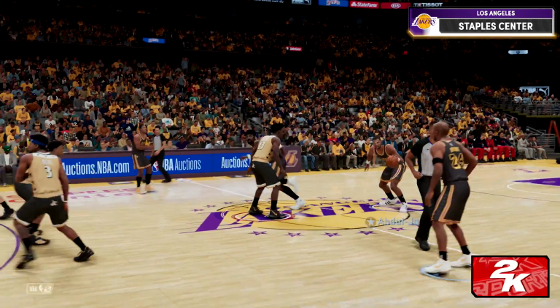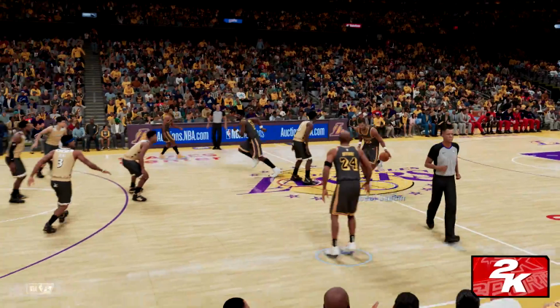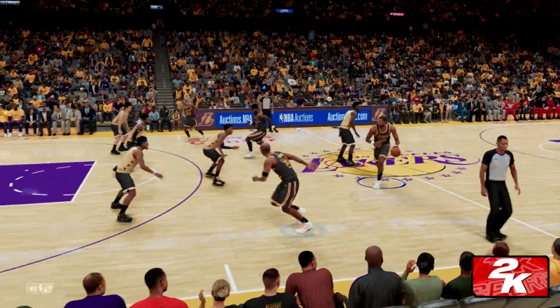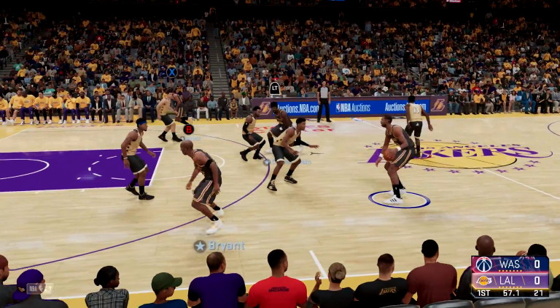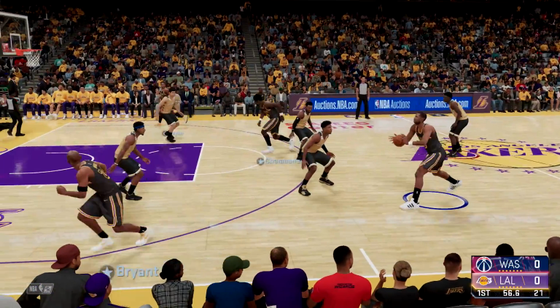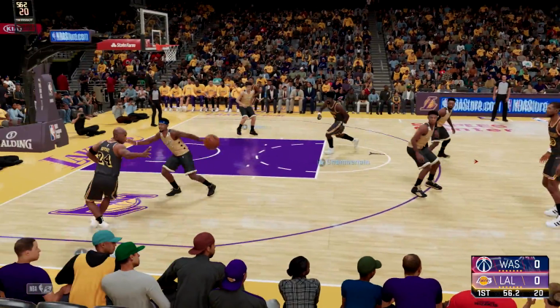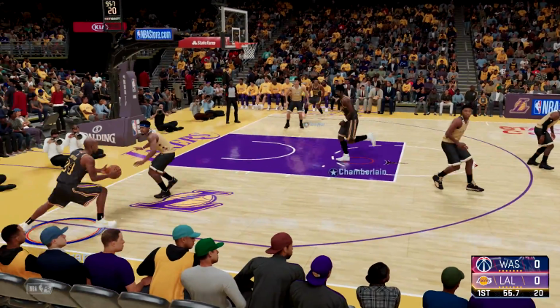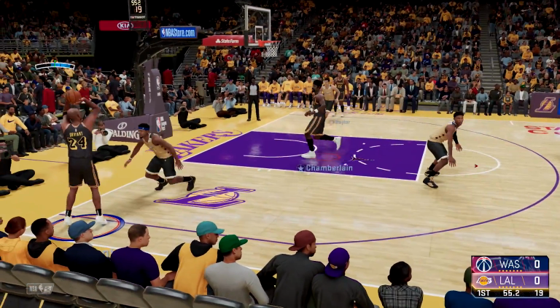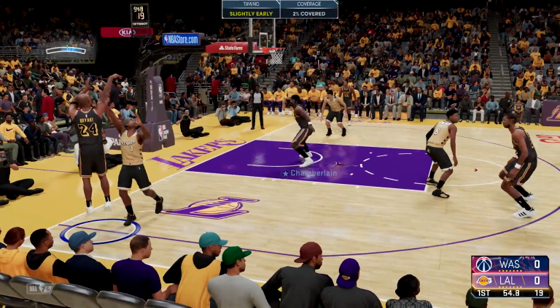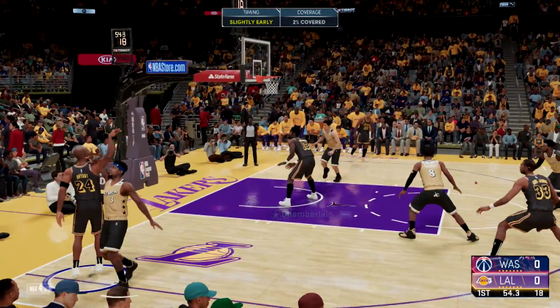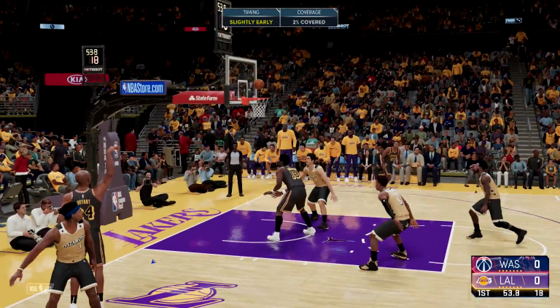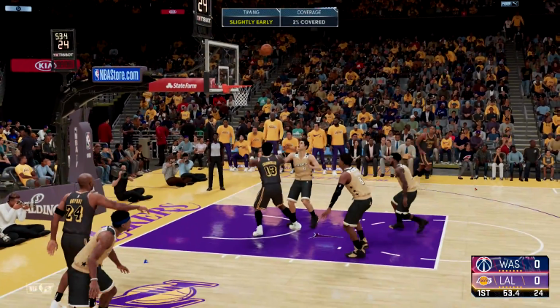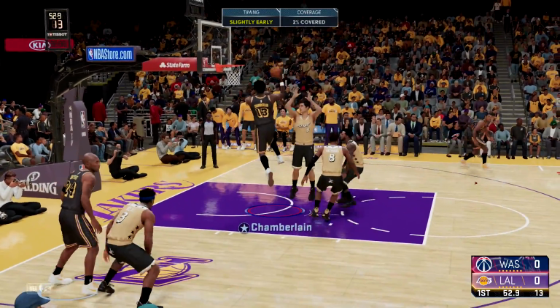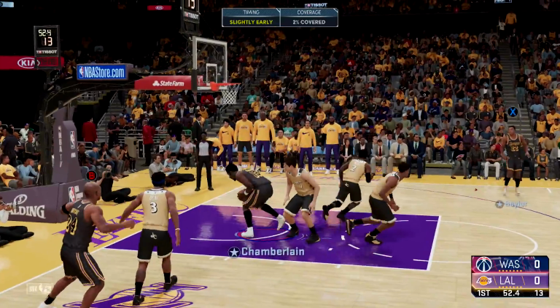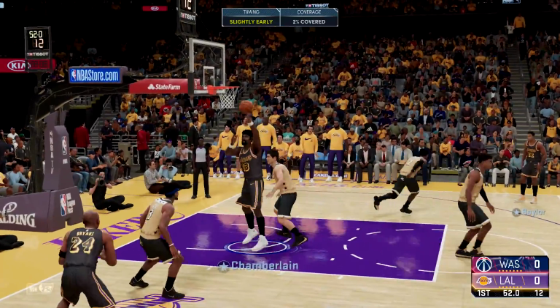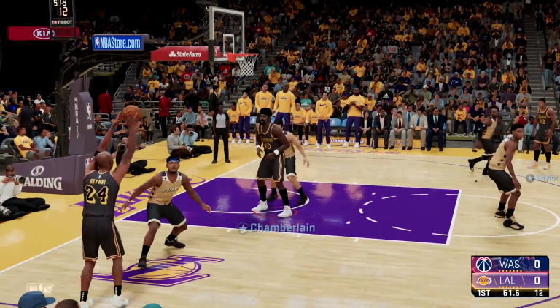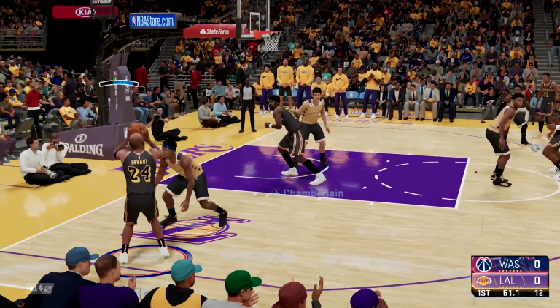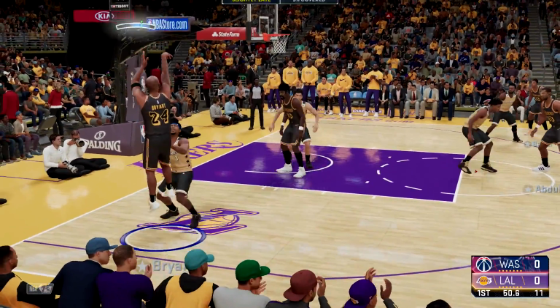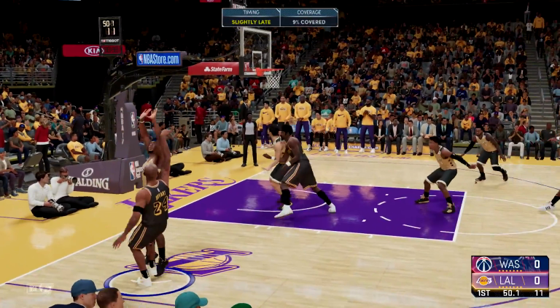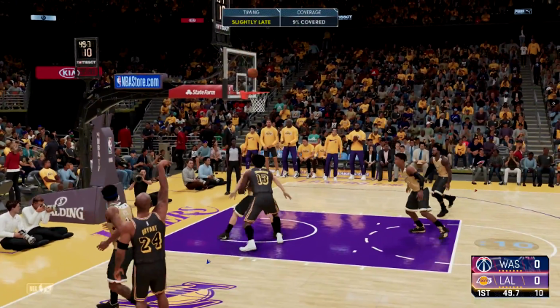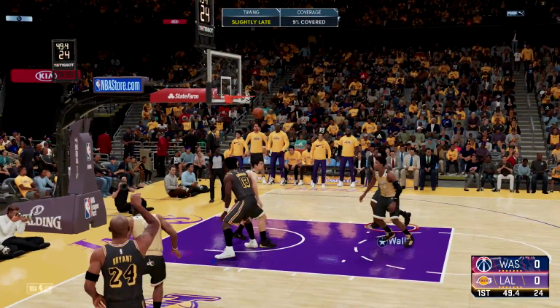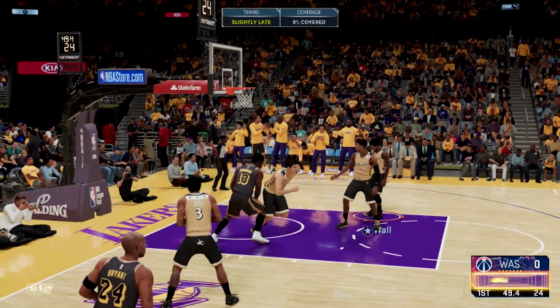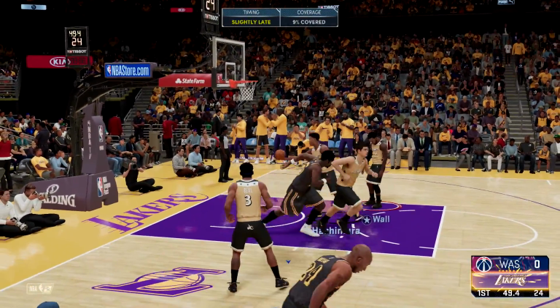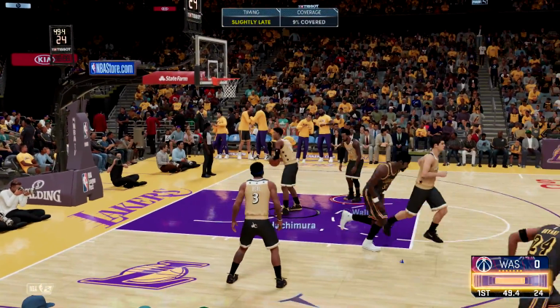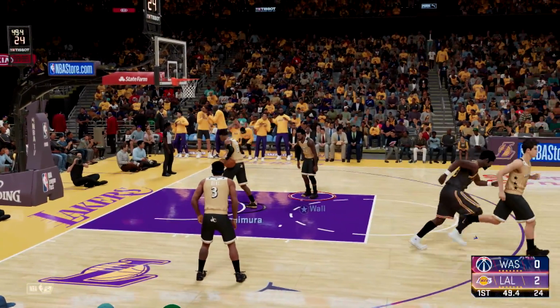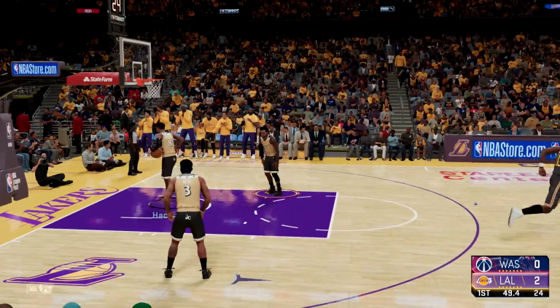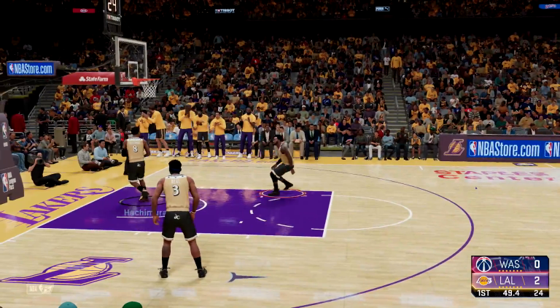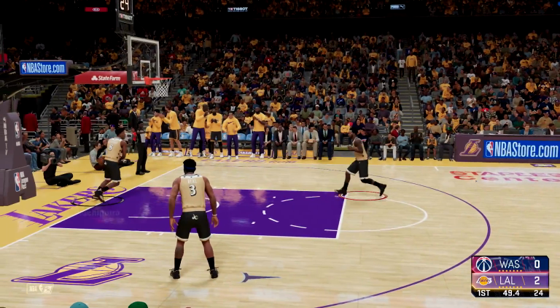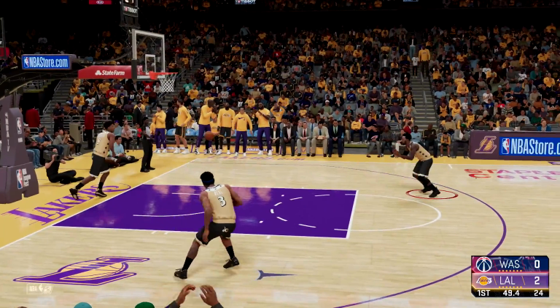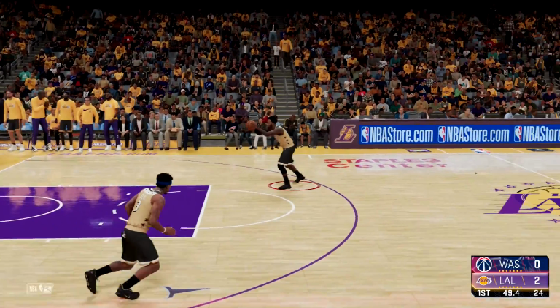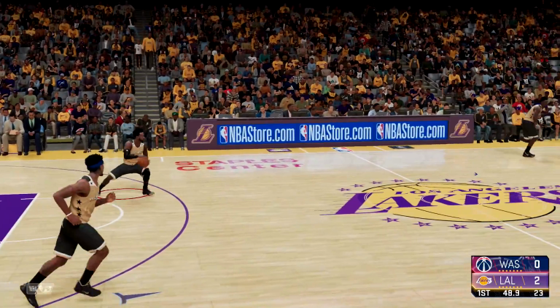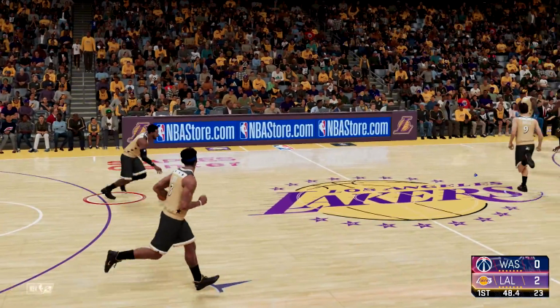Since we turned the quarter length down pretty low, we have to be pretty efficient about our scoring. Make sure you try to put up as many points as you can in as quick a time as possible. Your goal is to reach more than 20 points by the time the game ends, which is going to be in four minutes.